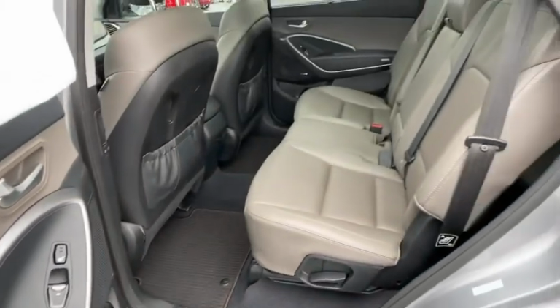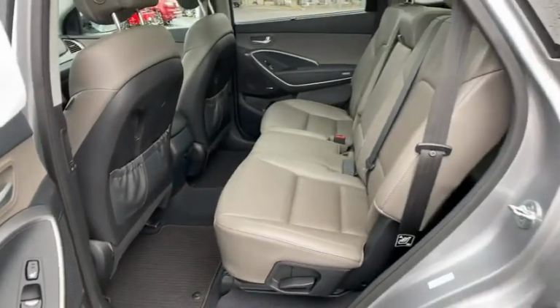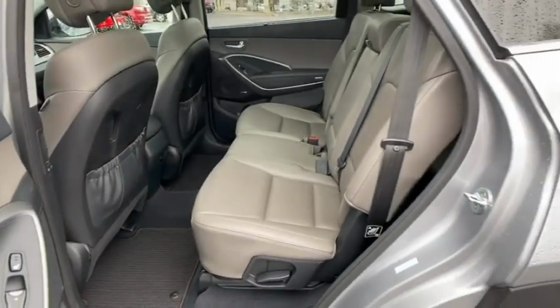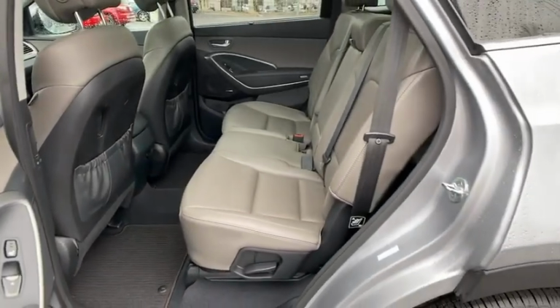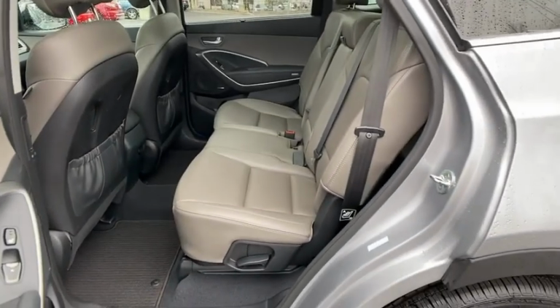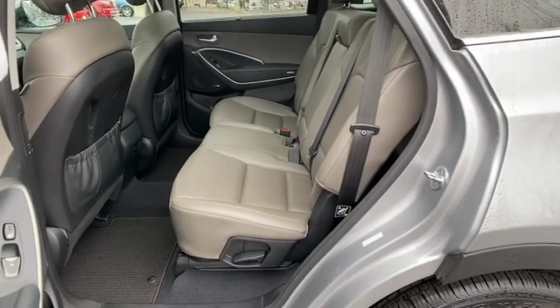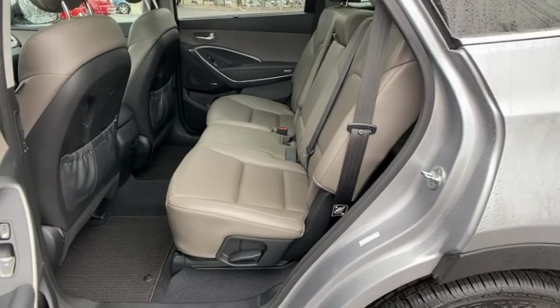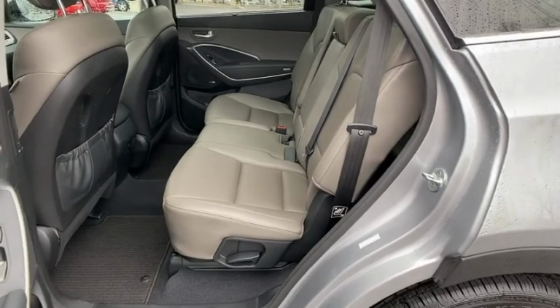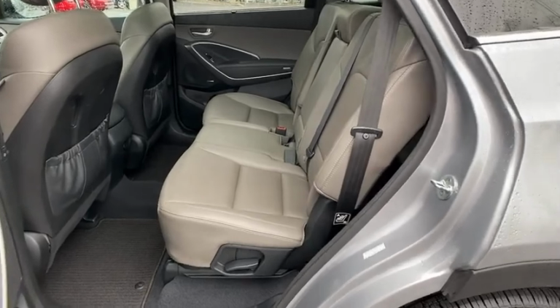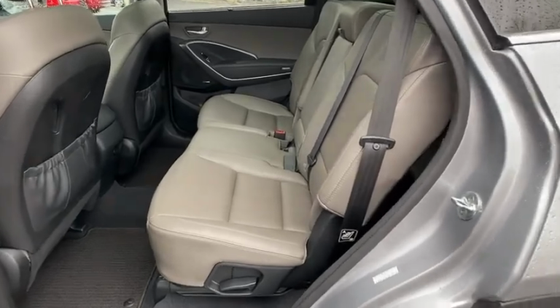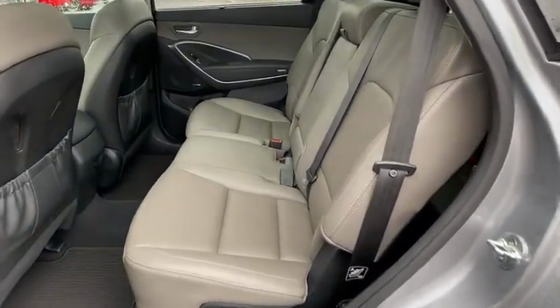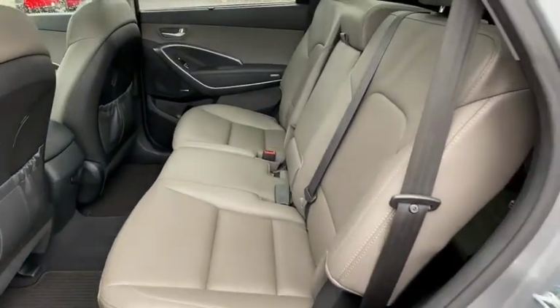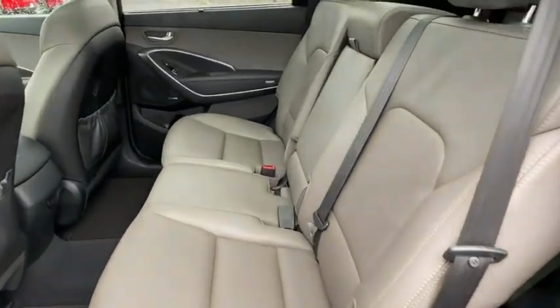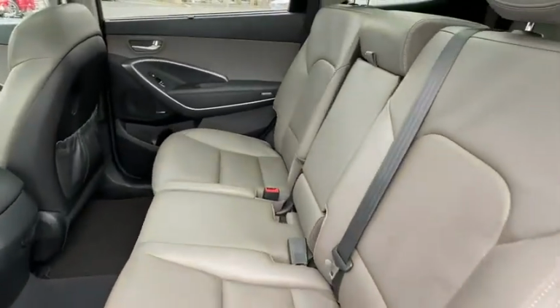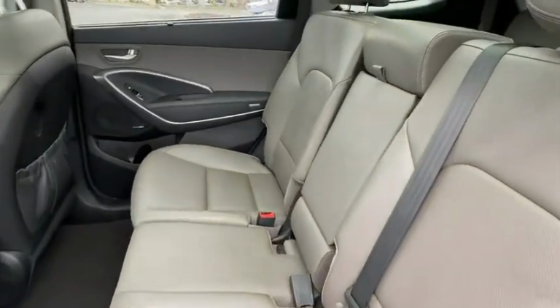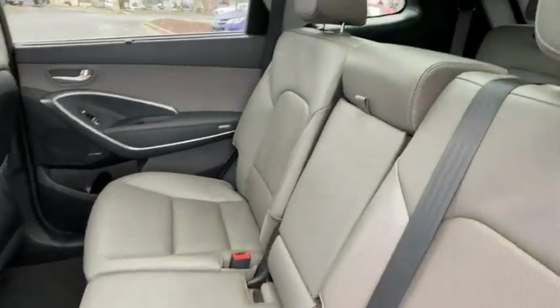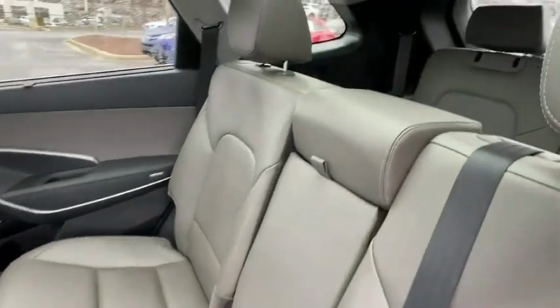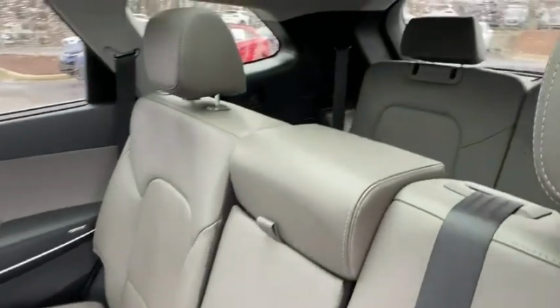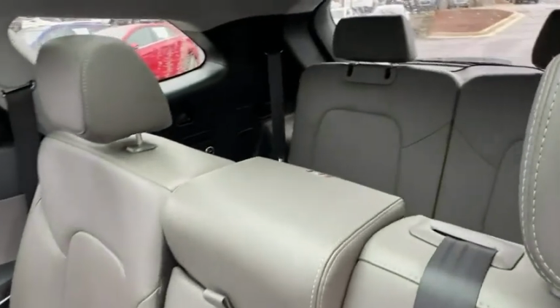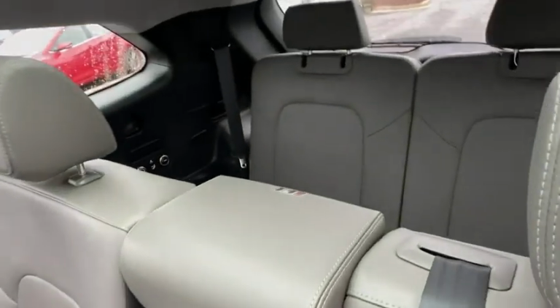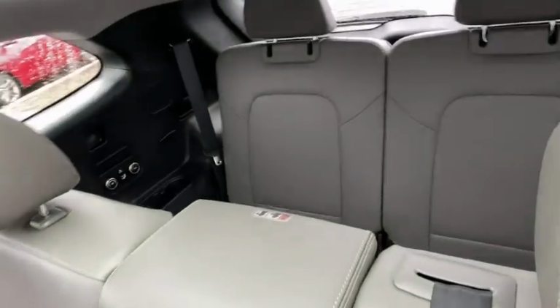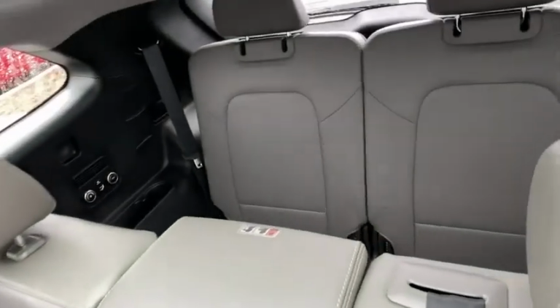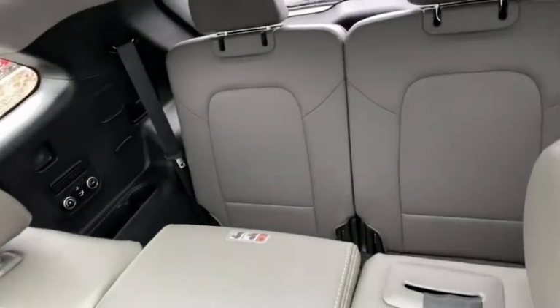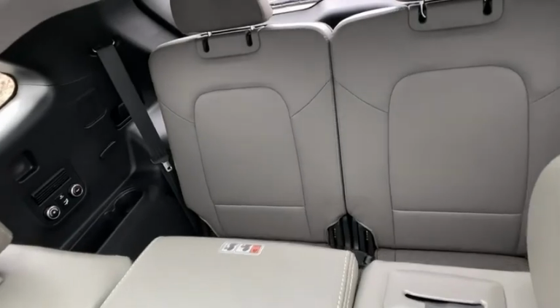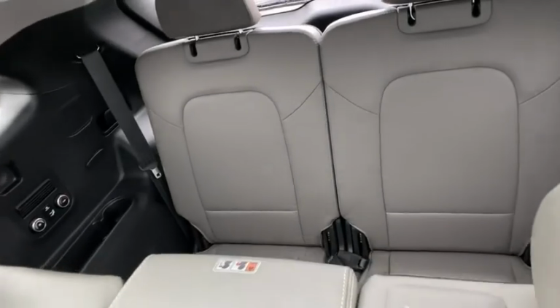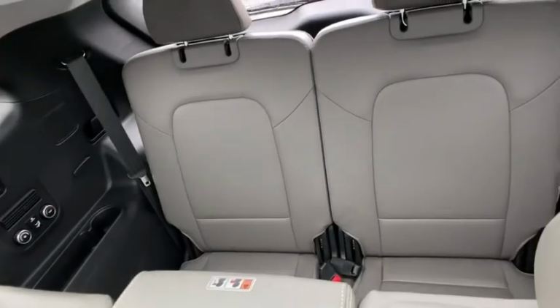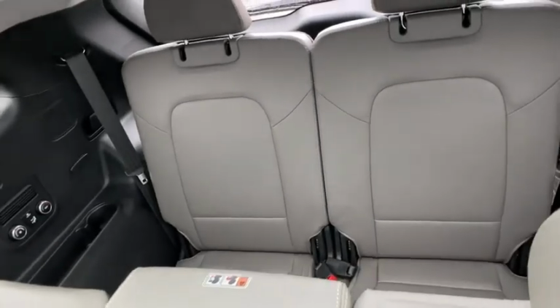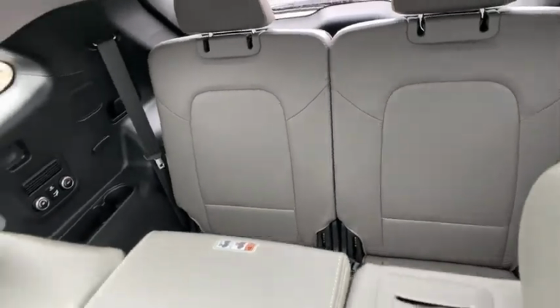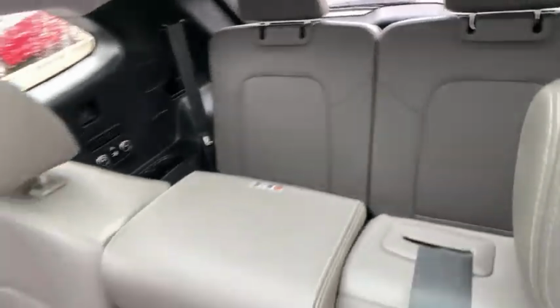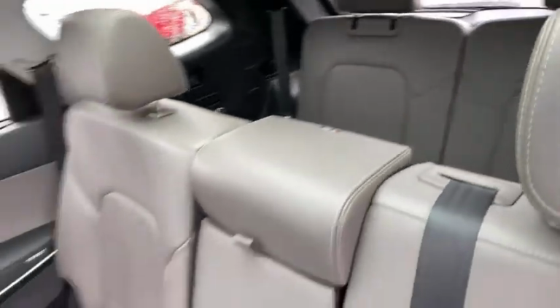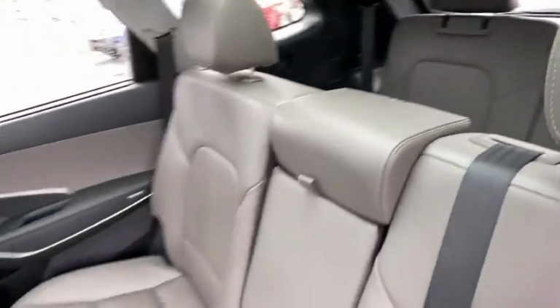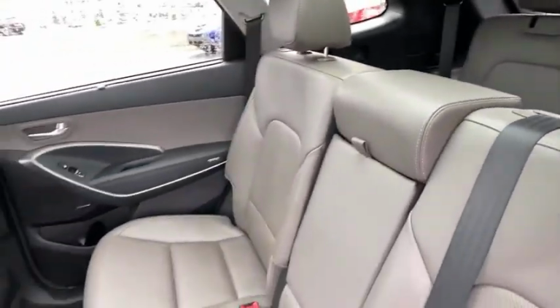Fog lights, CD player, heated steering wheel, security system, trip computer, heated front seats, remote keyless entry, carpeted floor mats, leather seats.